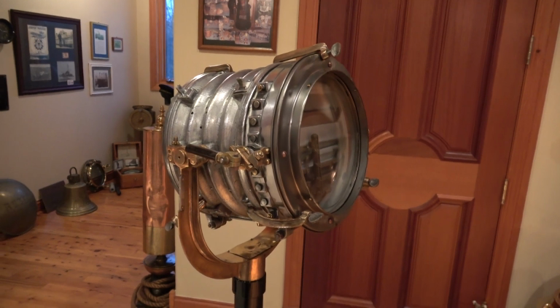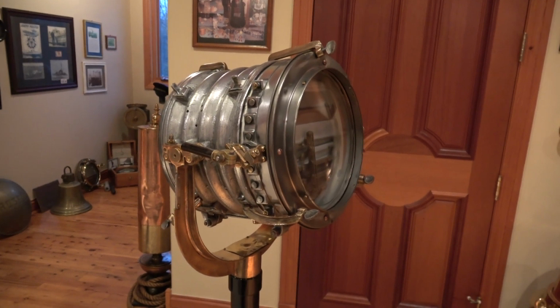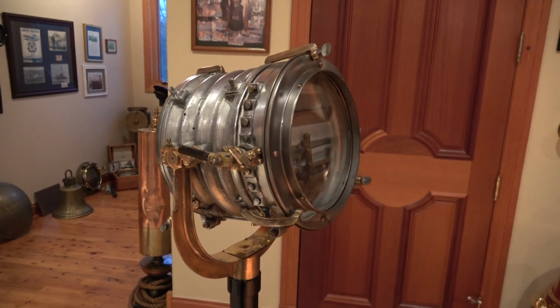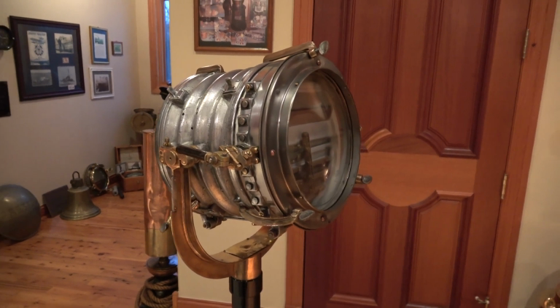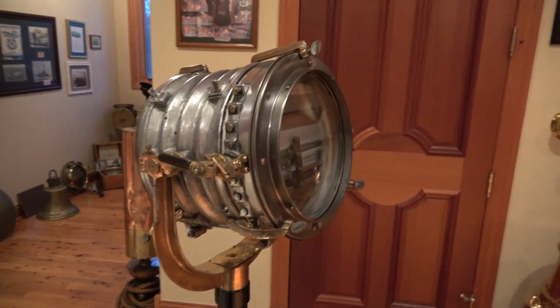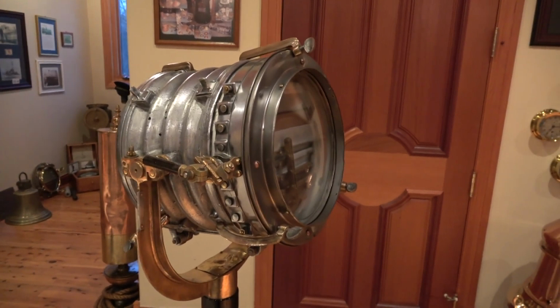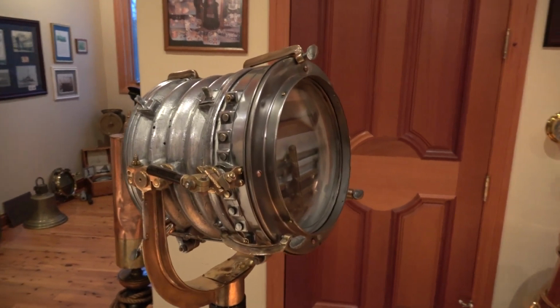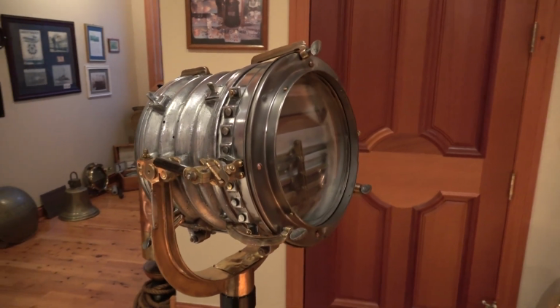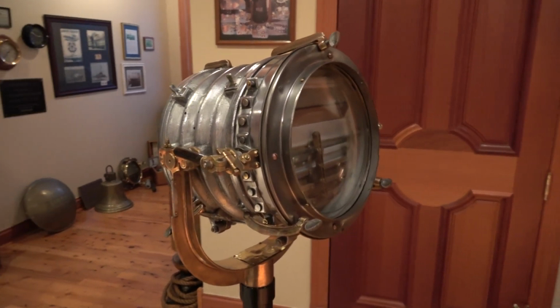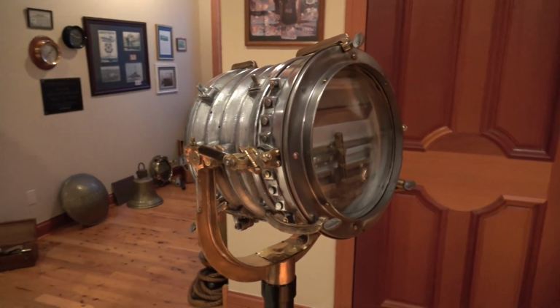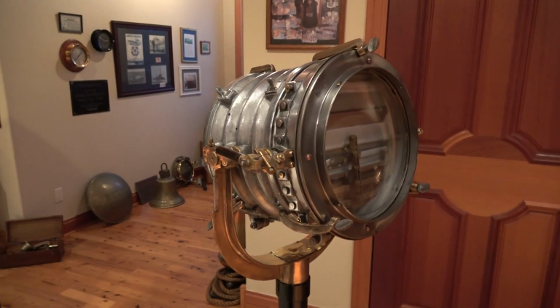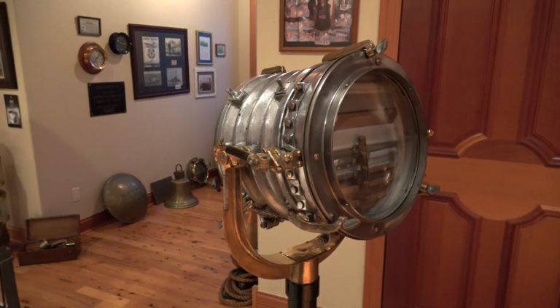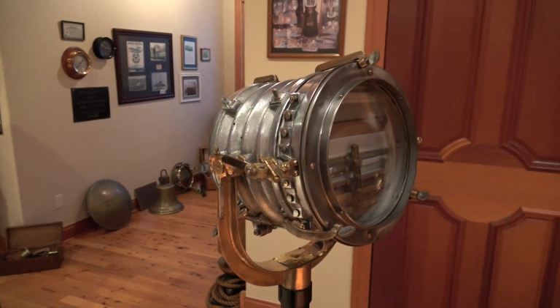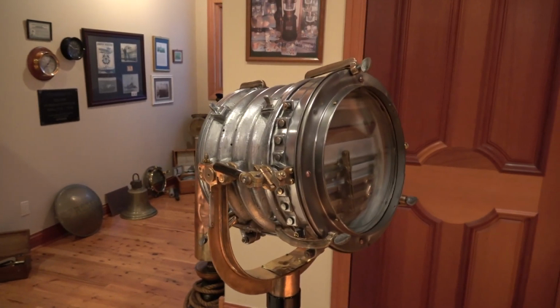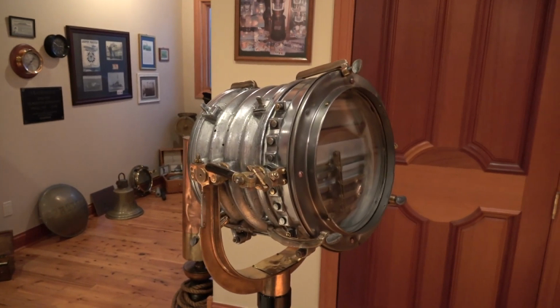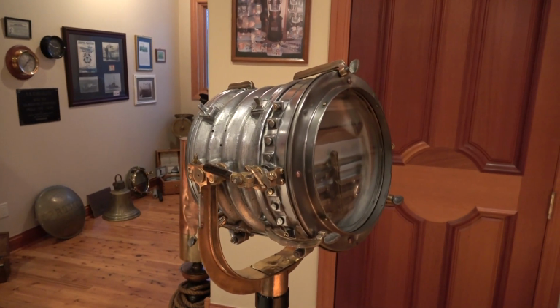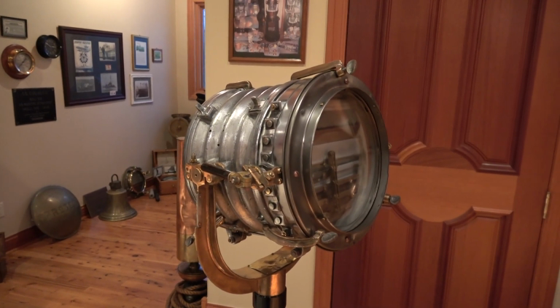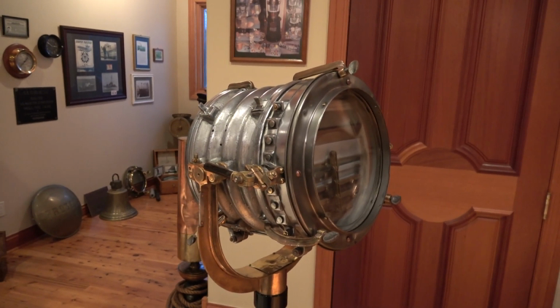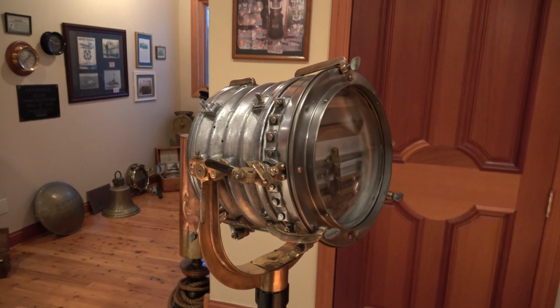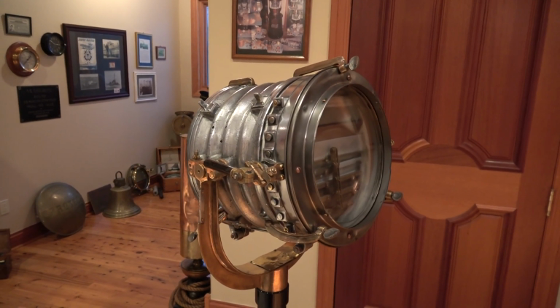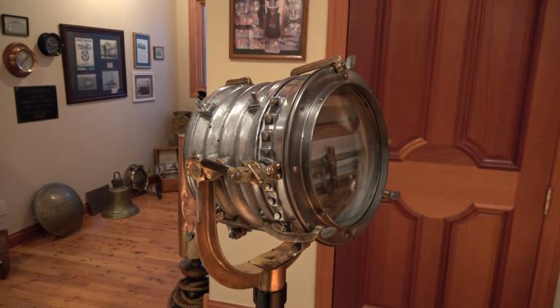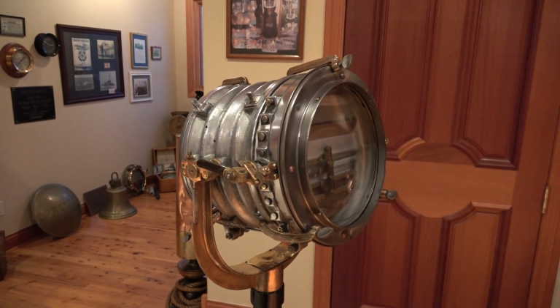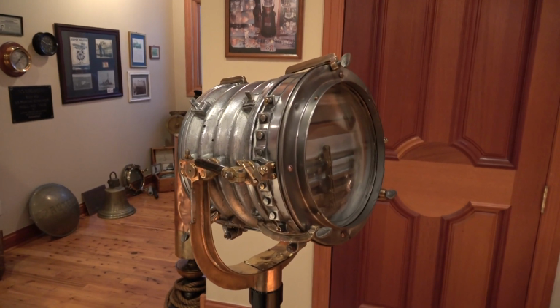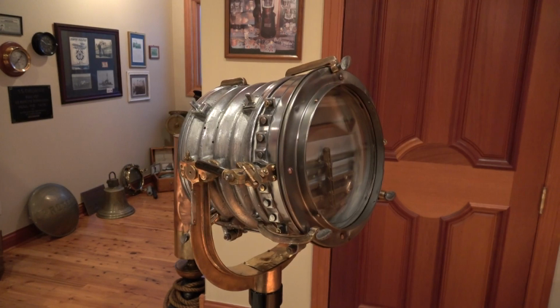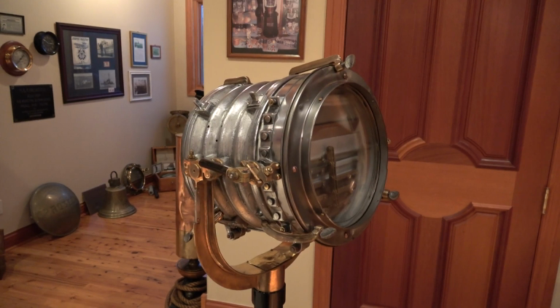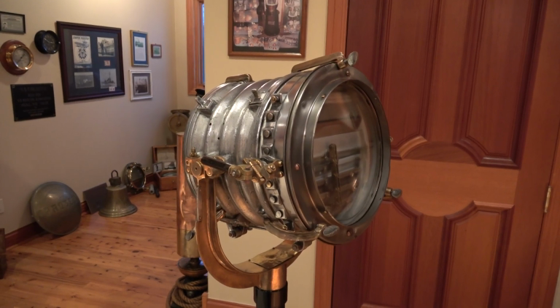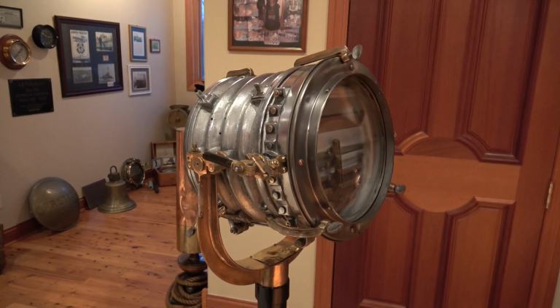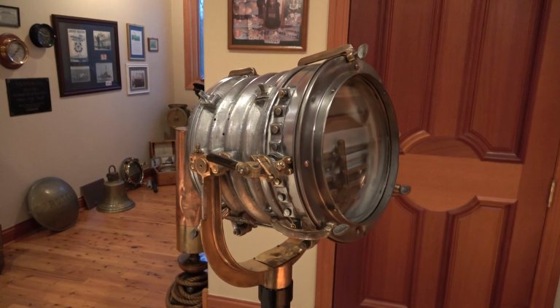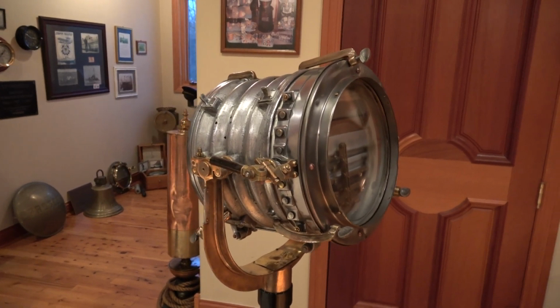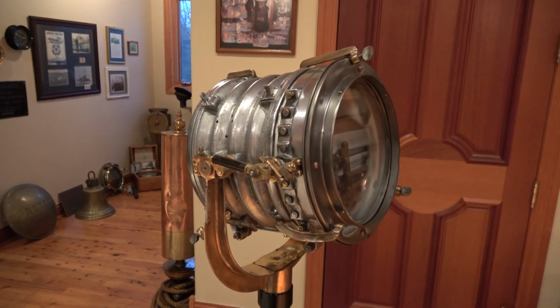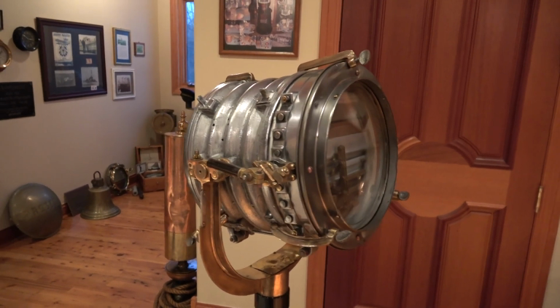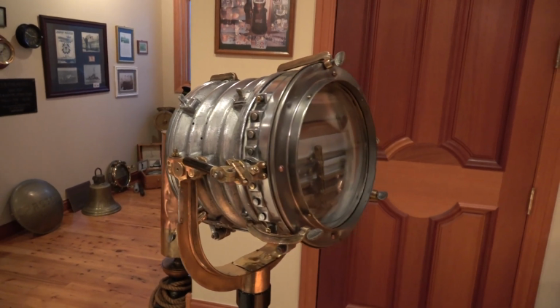Hi folks, it's Steve Gronow from the Maritime Exchange Museum, and I'm going to show you this U.S. Navy Signal Lamp 1936 edition in restored working order.